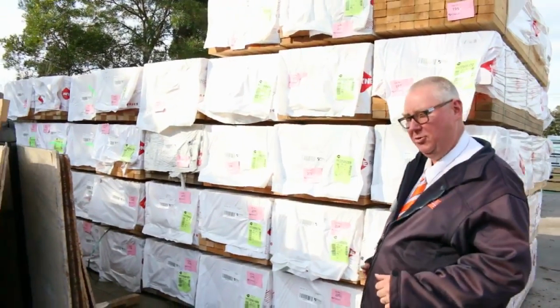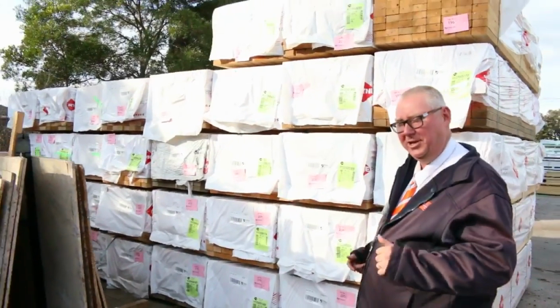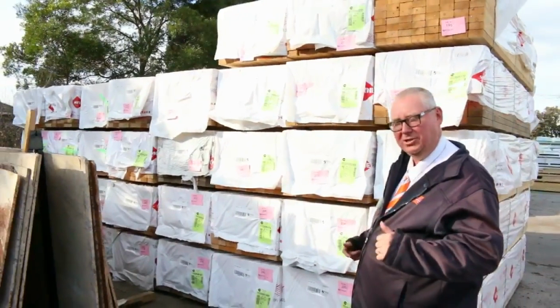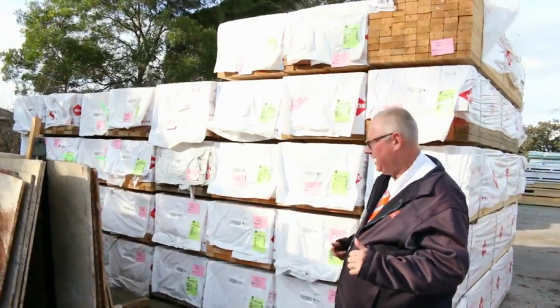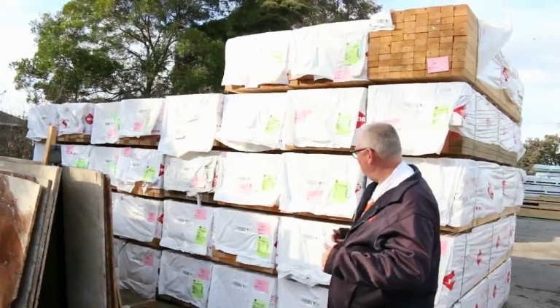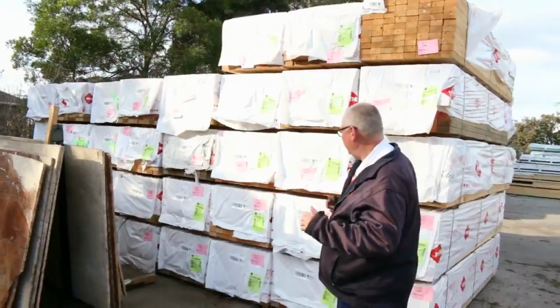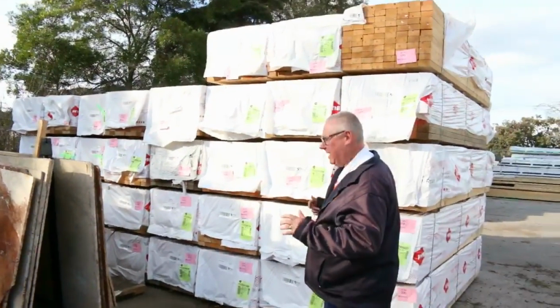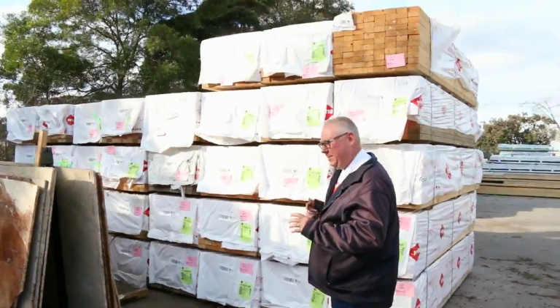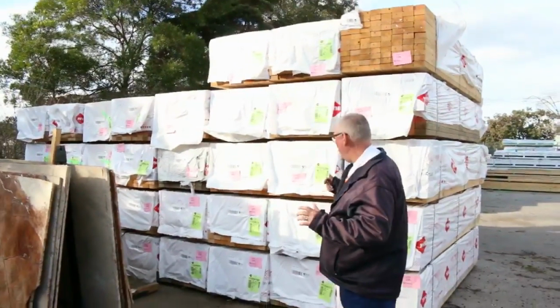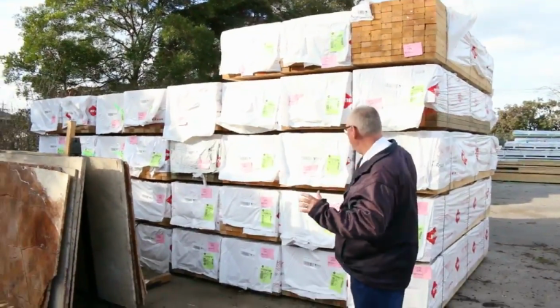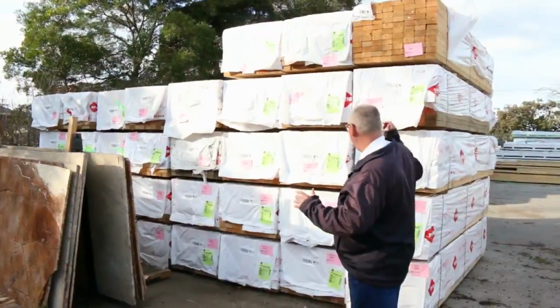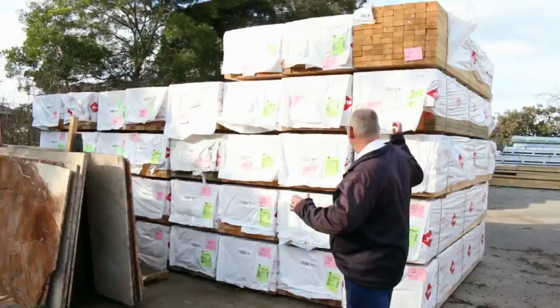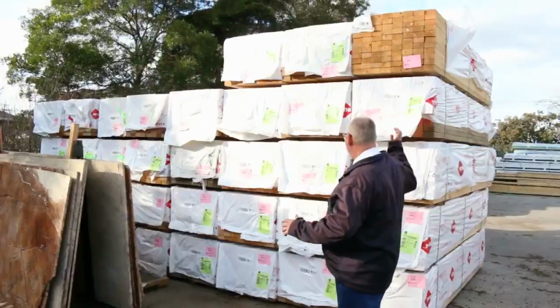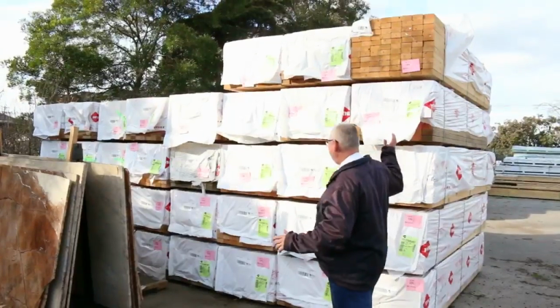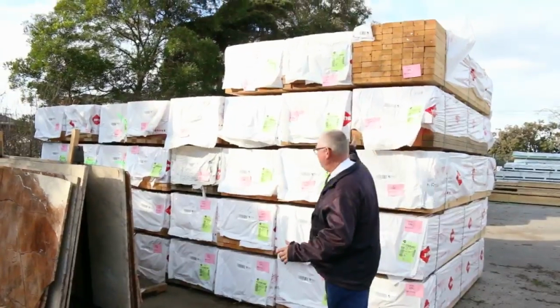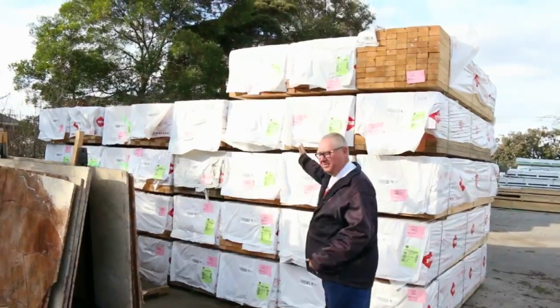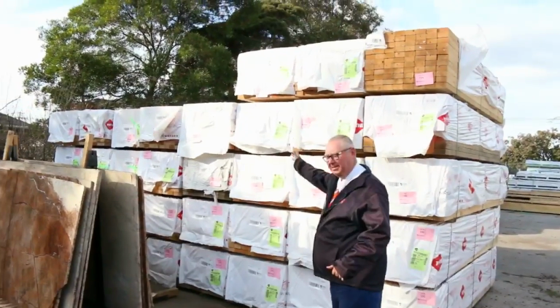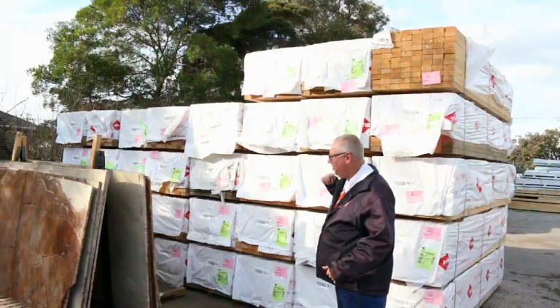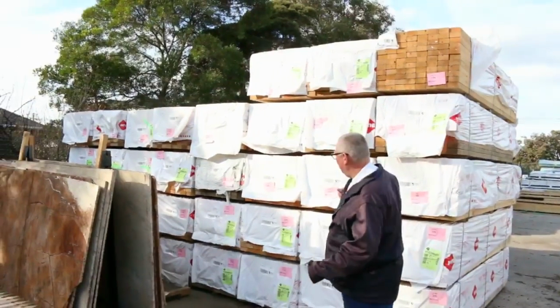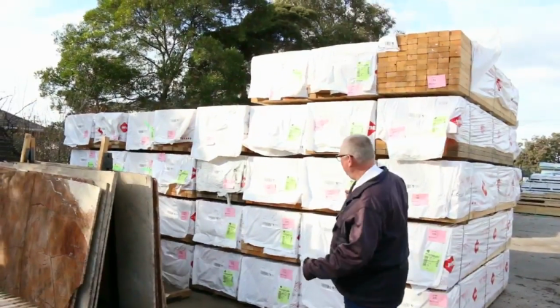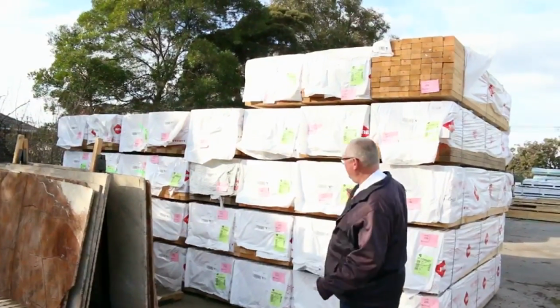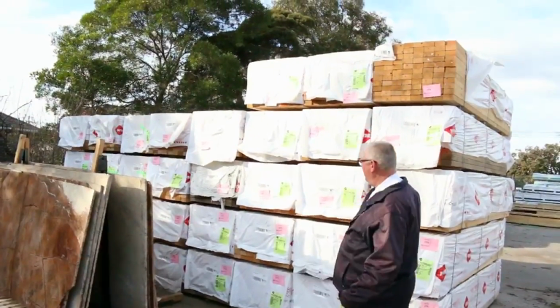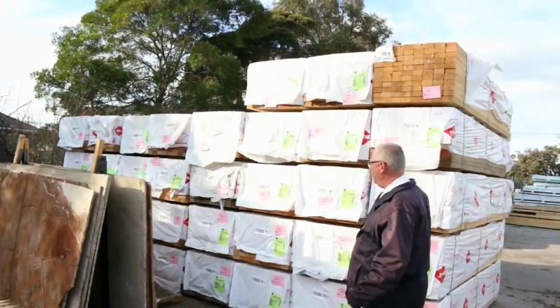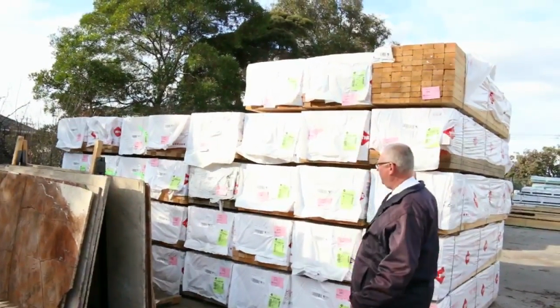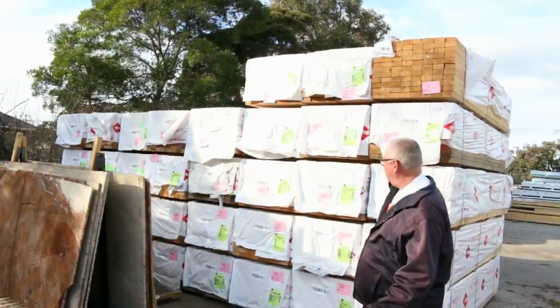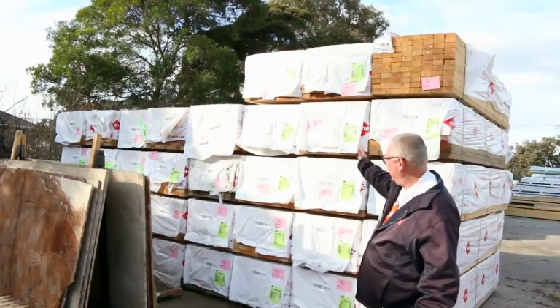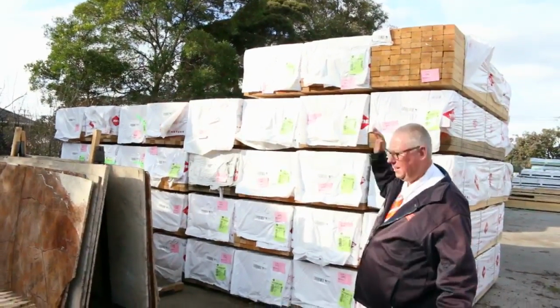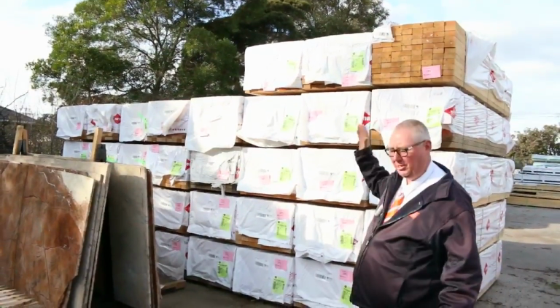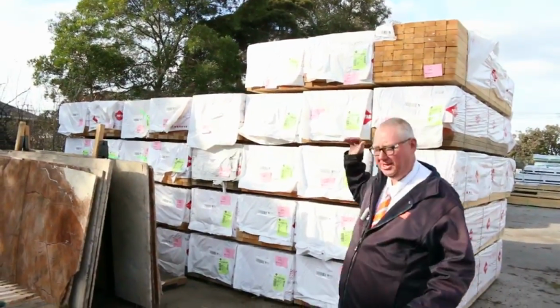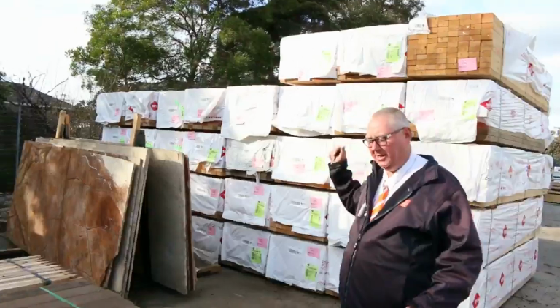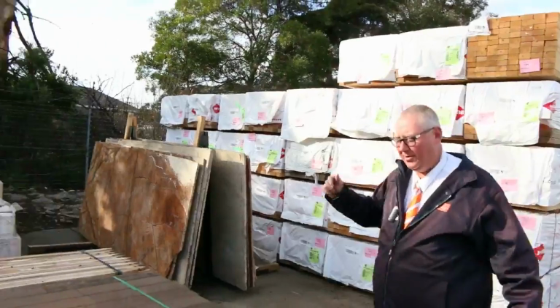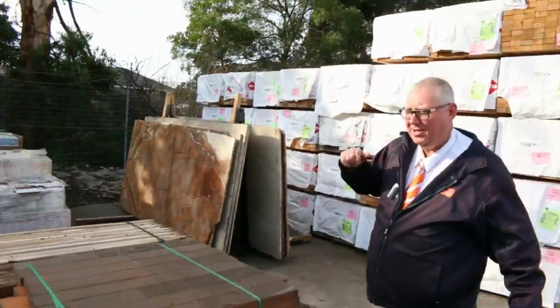Plenty to look at again this week. Let's start down the back and work our way forward. Nice big row of studs there — 9045 F5 3m studs, plenty of those there to go around.